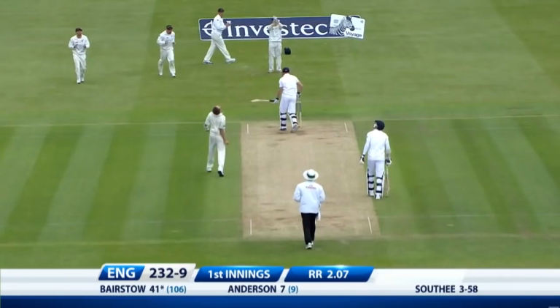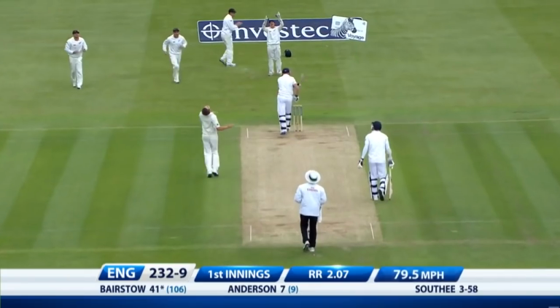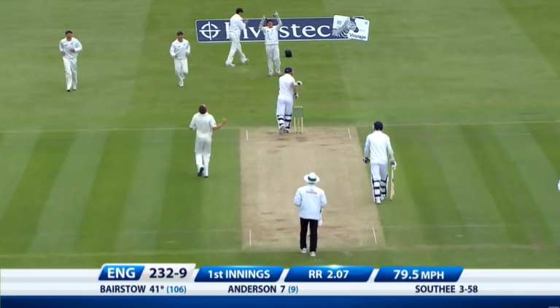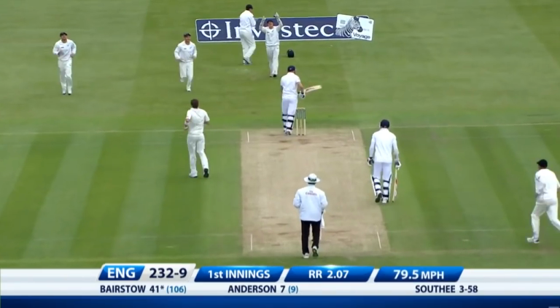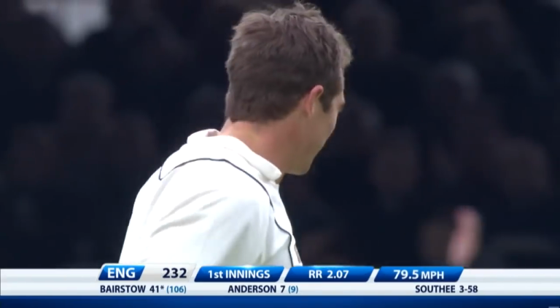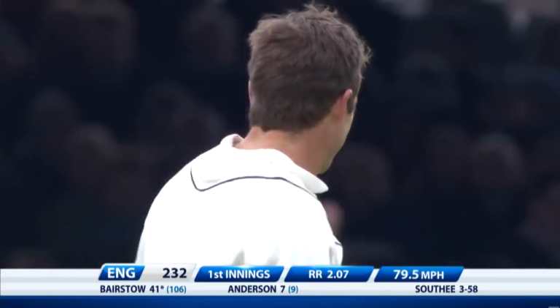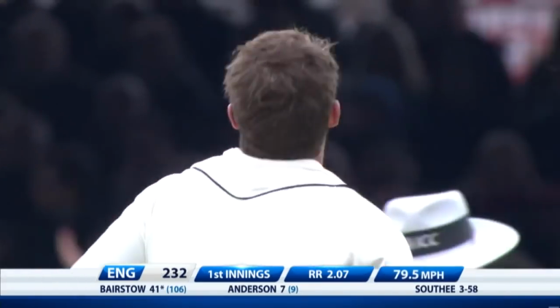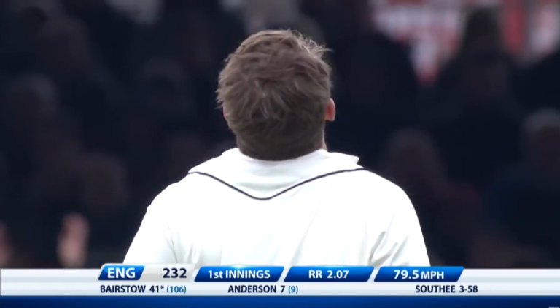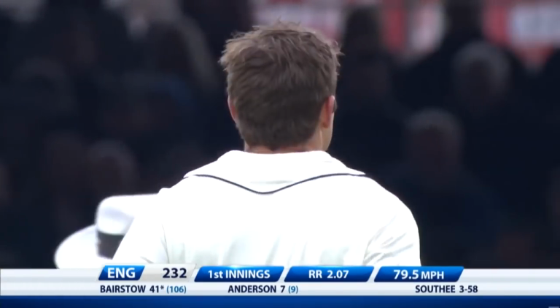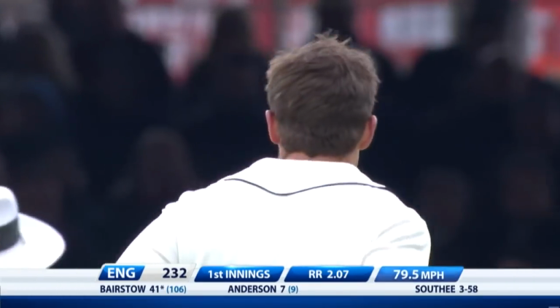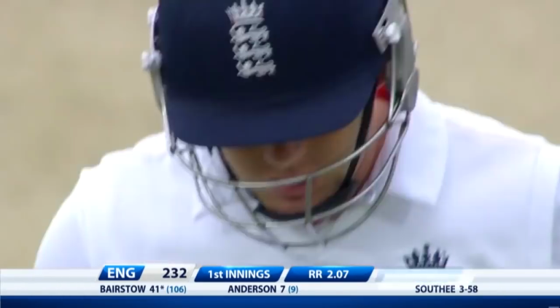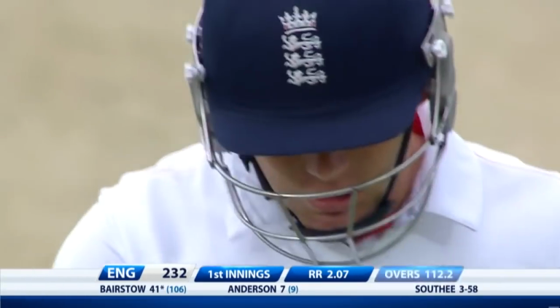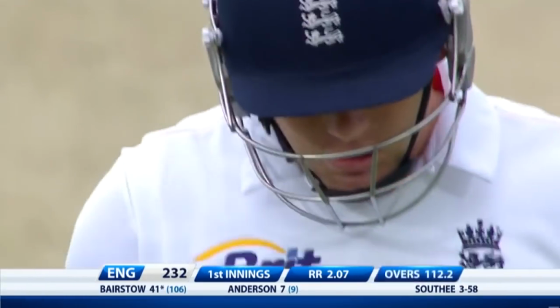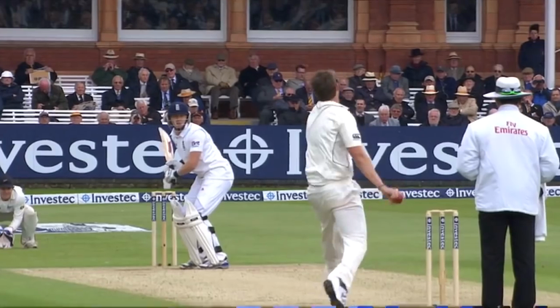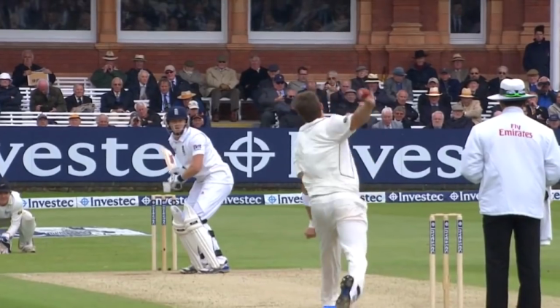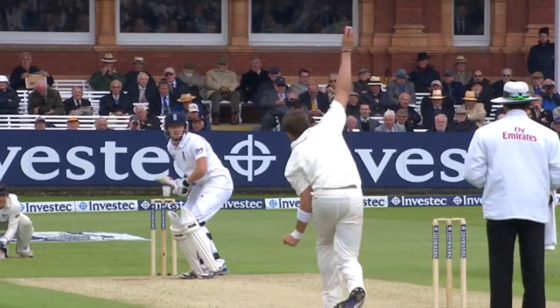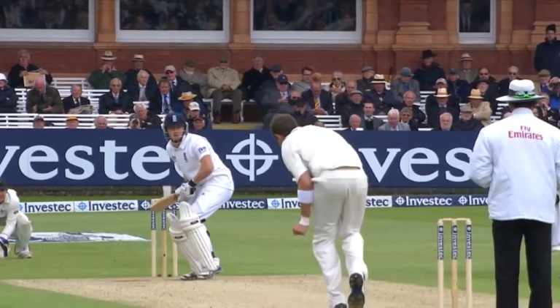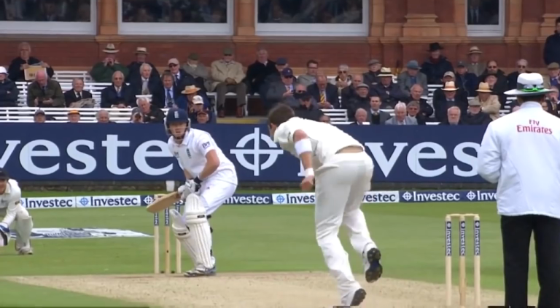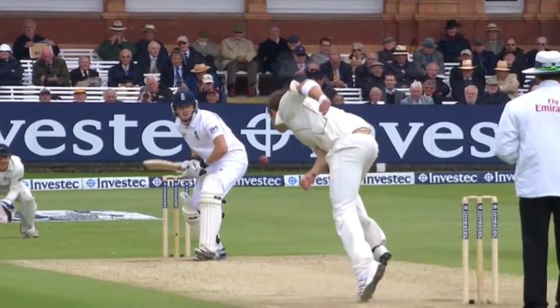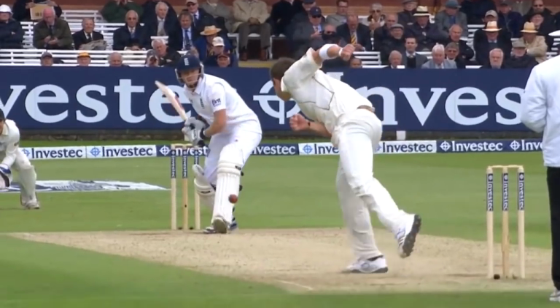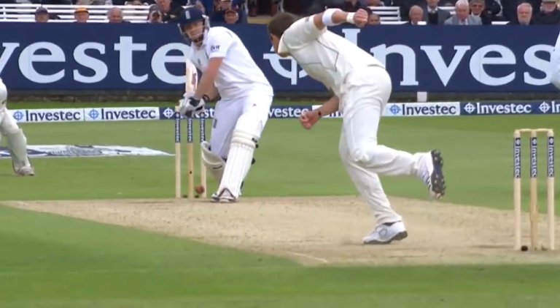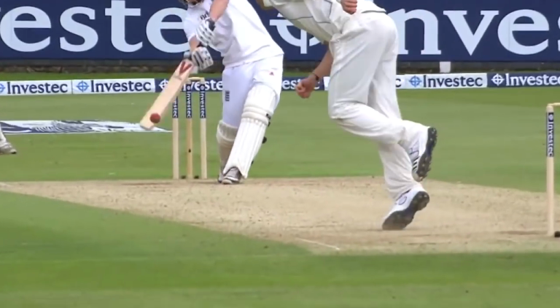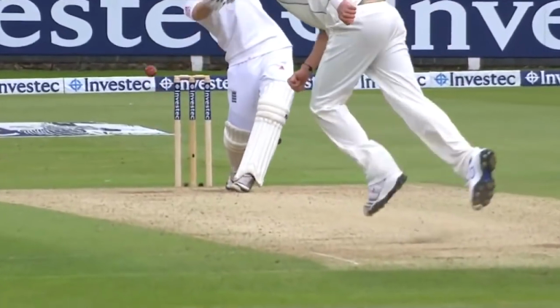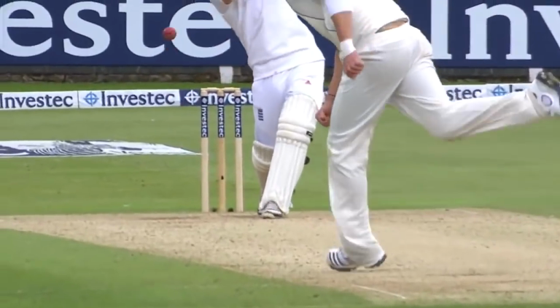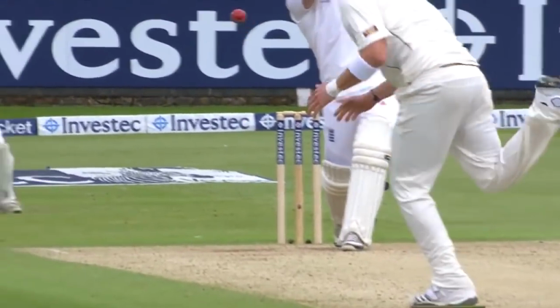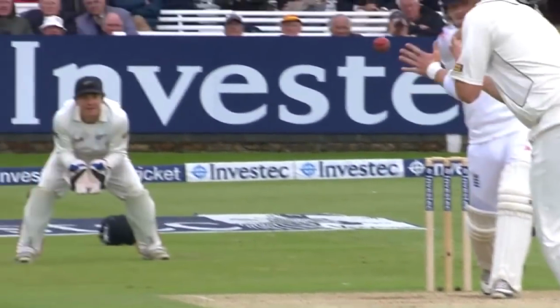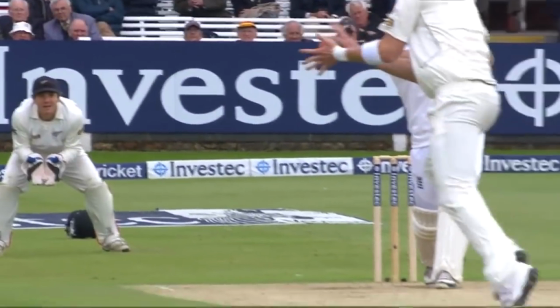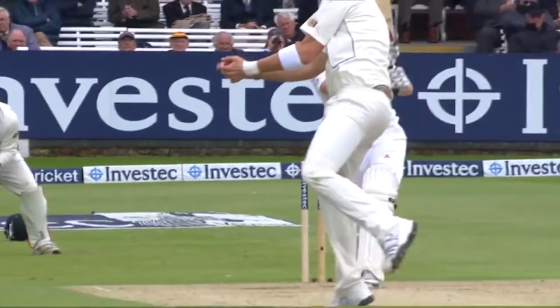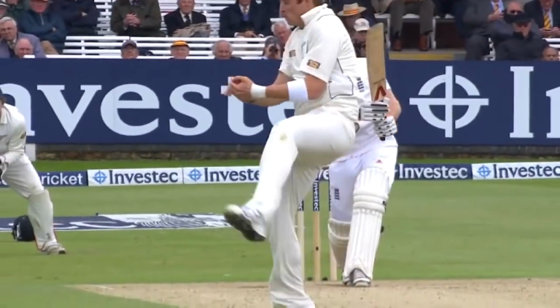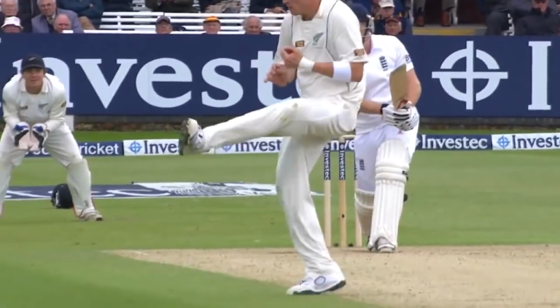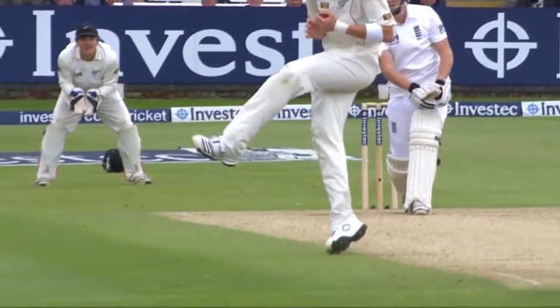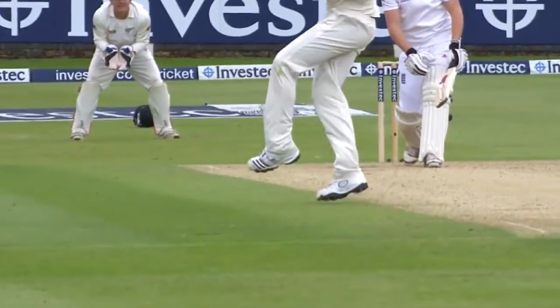What a catch! Jonny Bairstow, last man out — he's one of those that just stick in there. Four wickets for Tim Southee, innings is over: 232 all out.